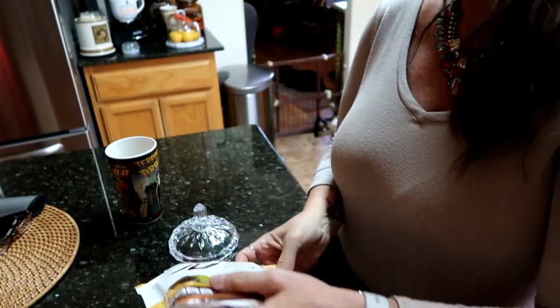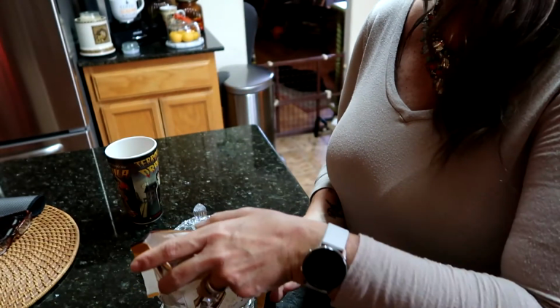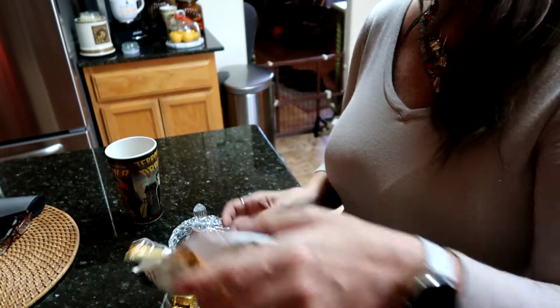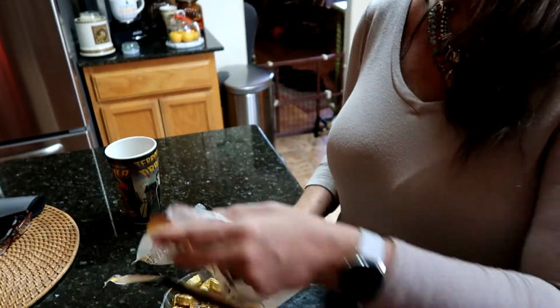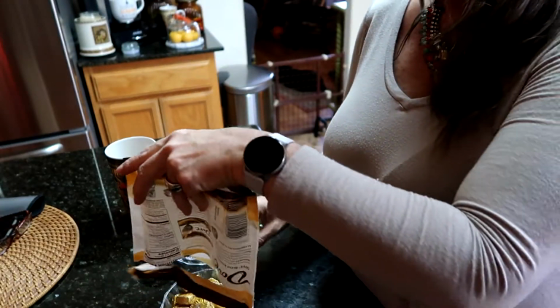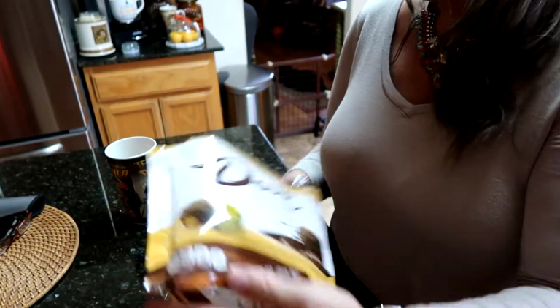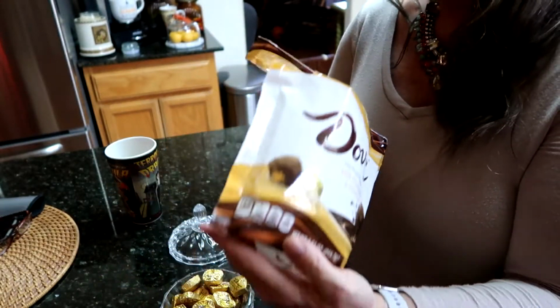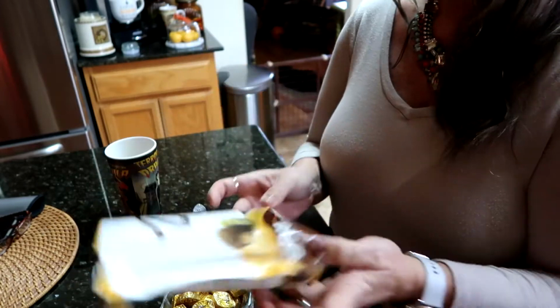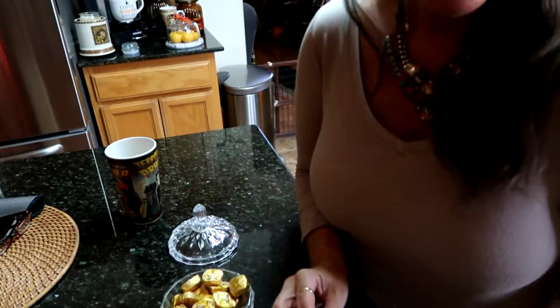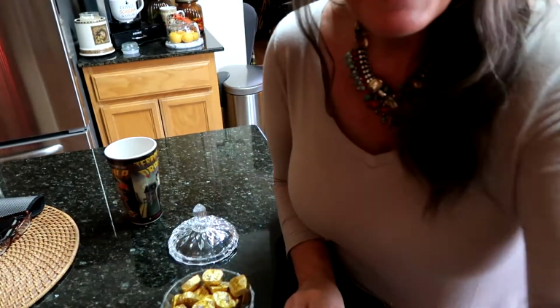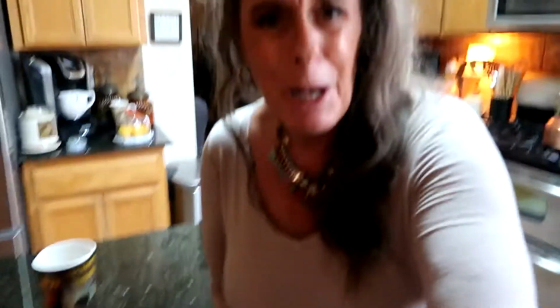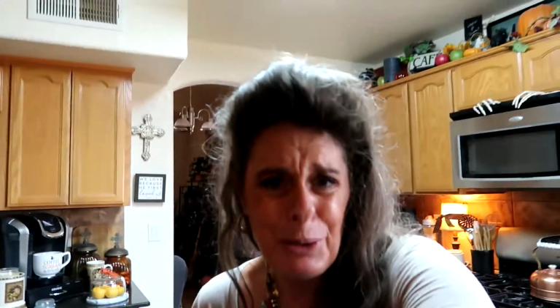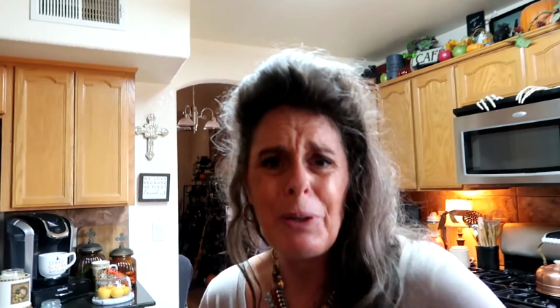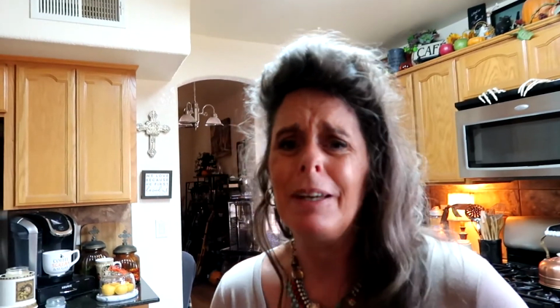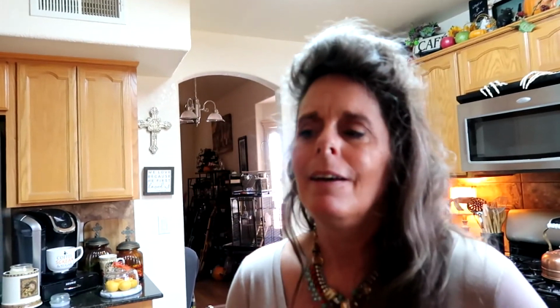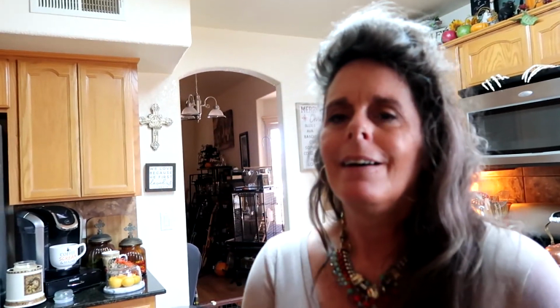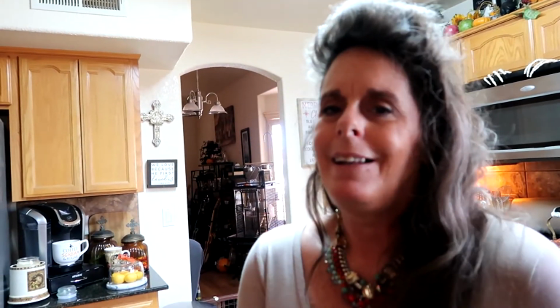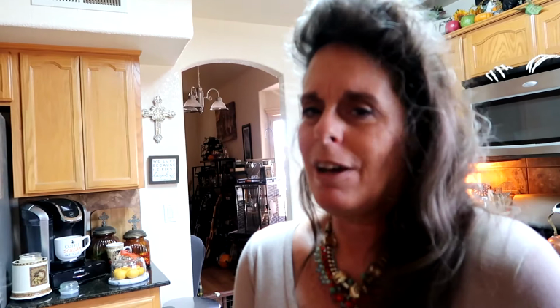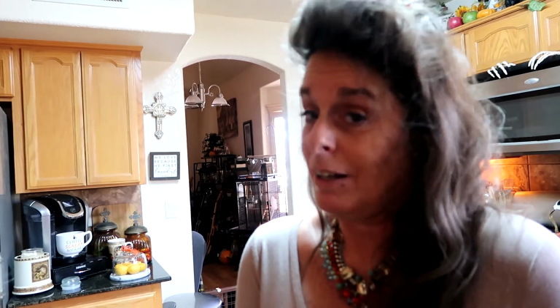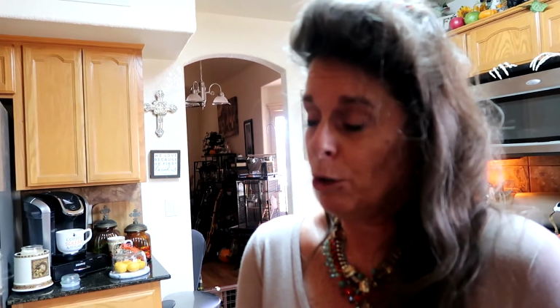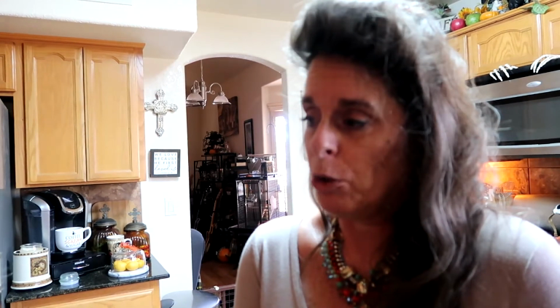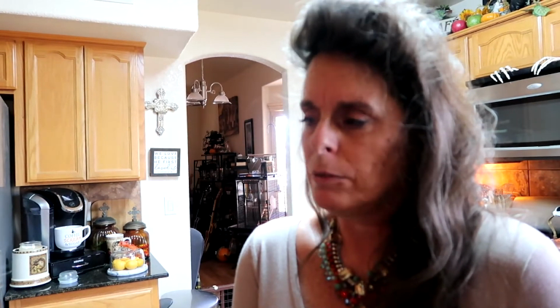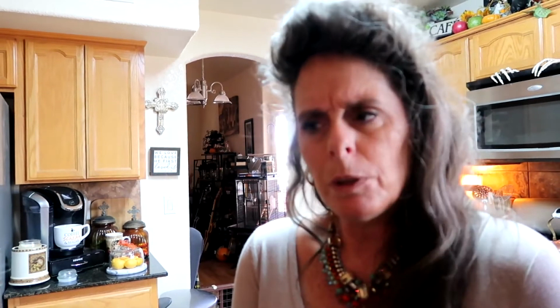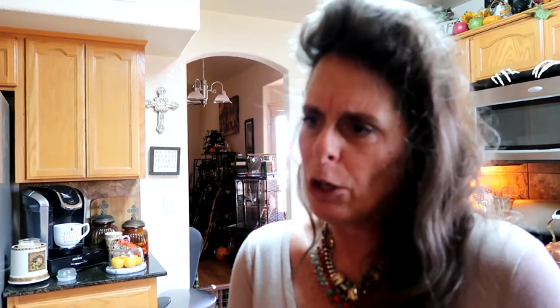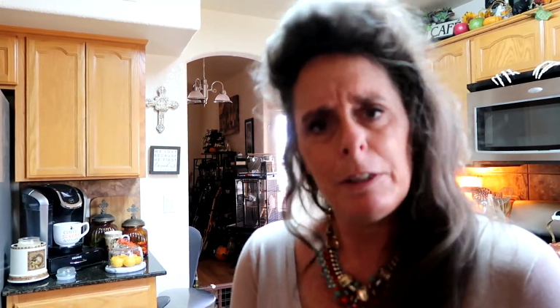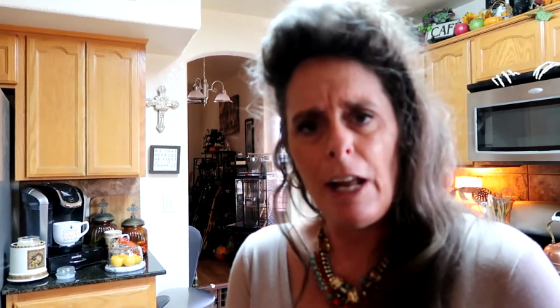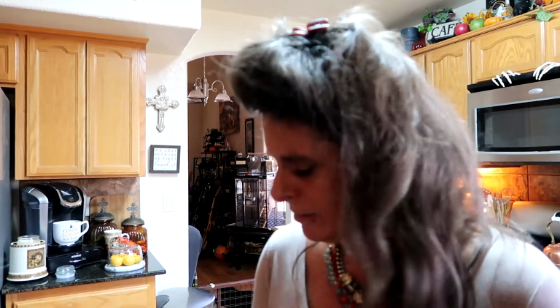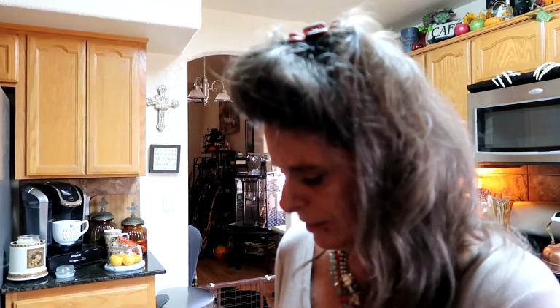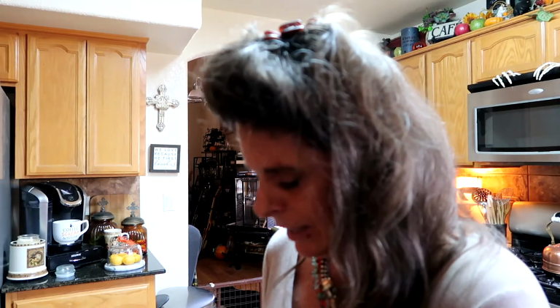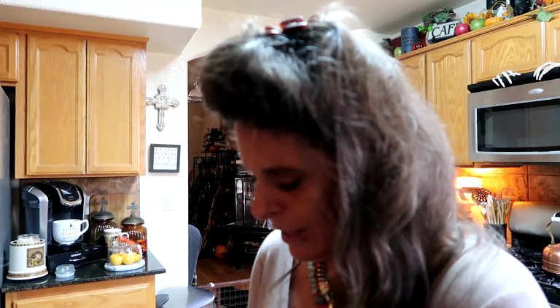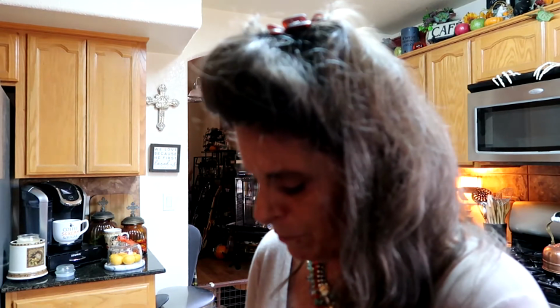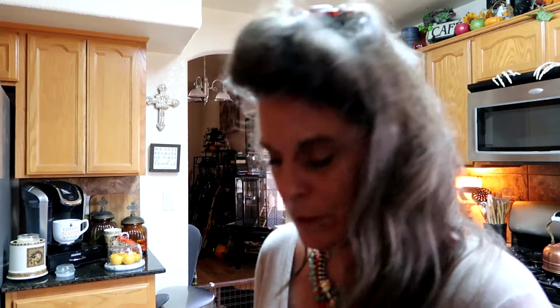I got some Dove milk chocolate with caramel. I got the gold color not because it matches the gold, but because I love chocolate and I love caramel — caramel, however you like to say it.